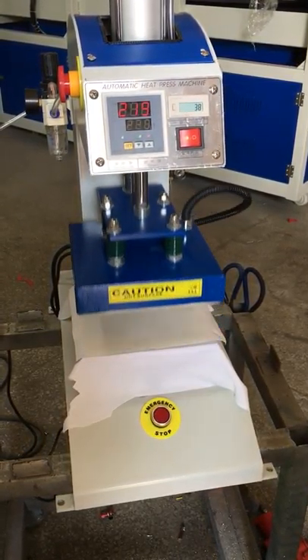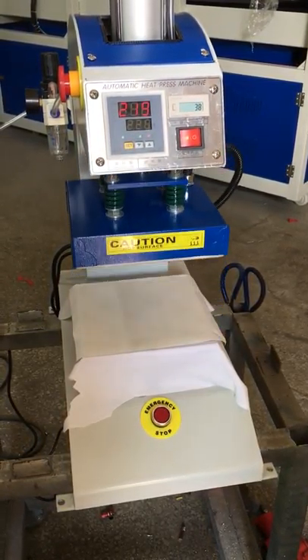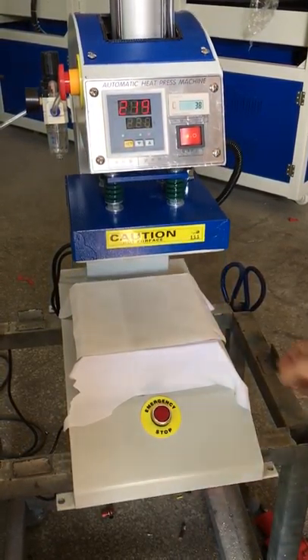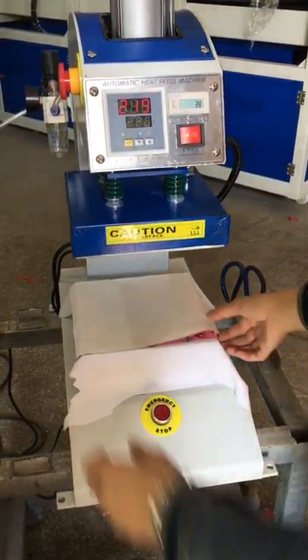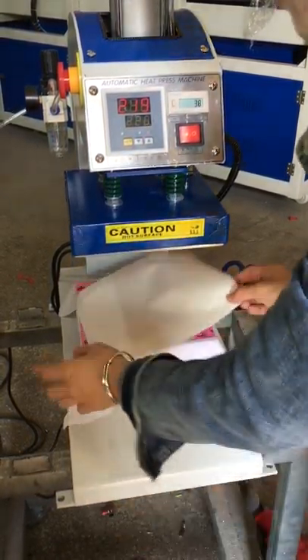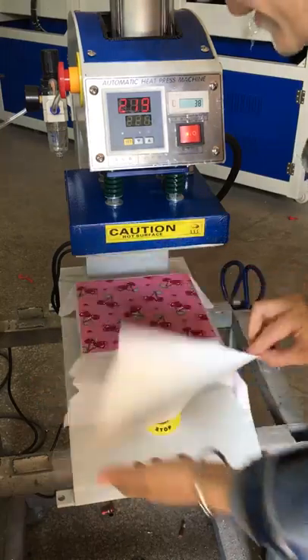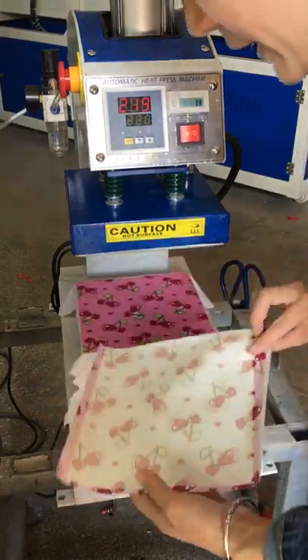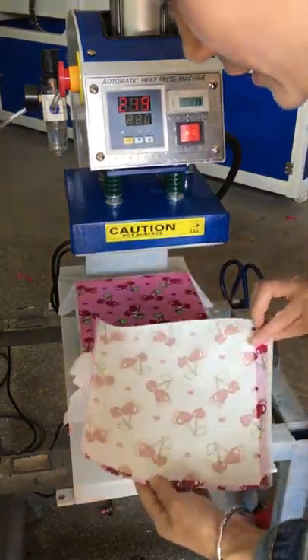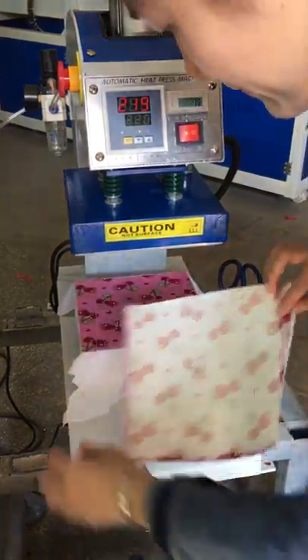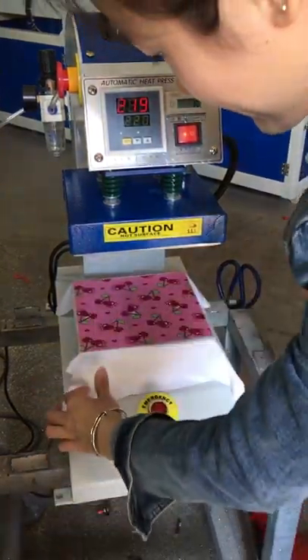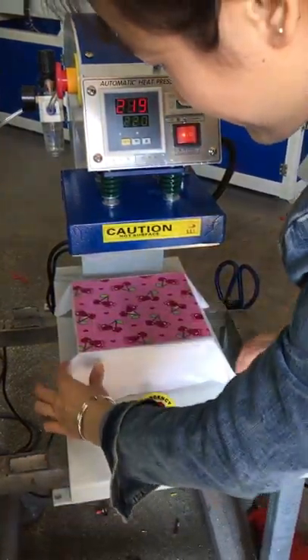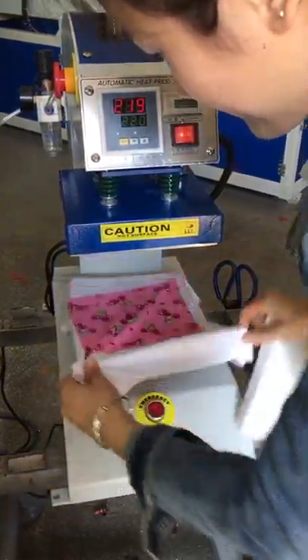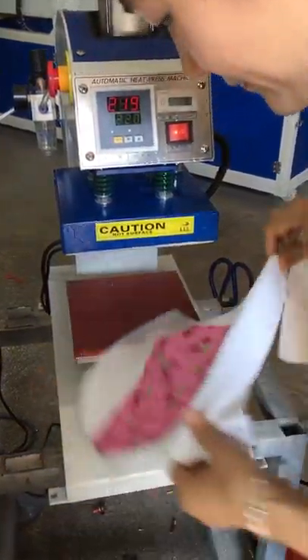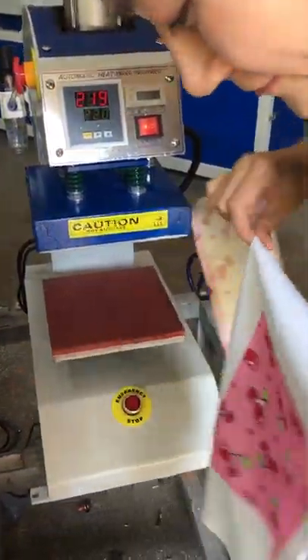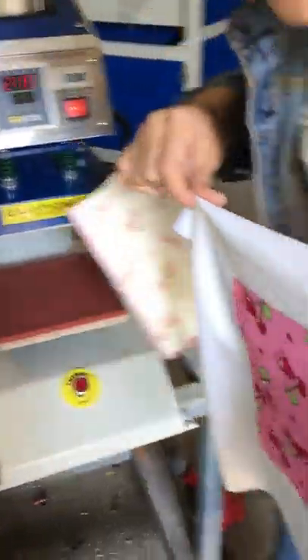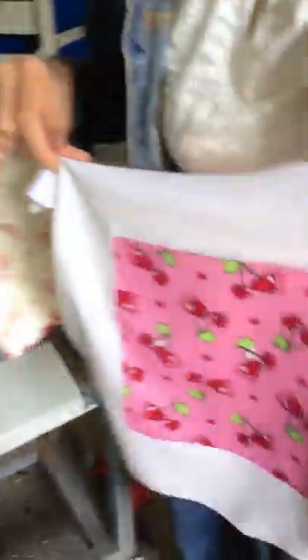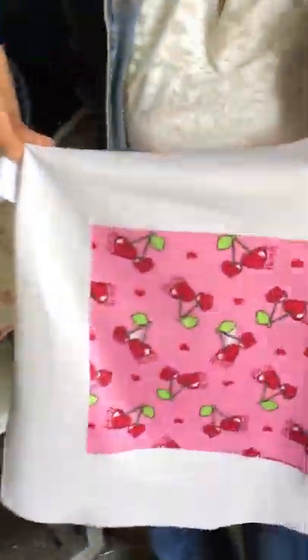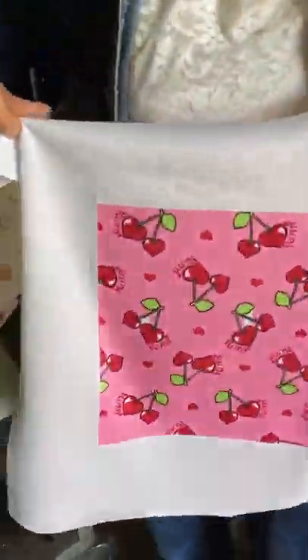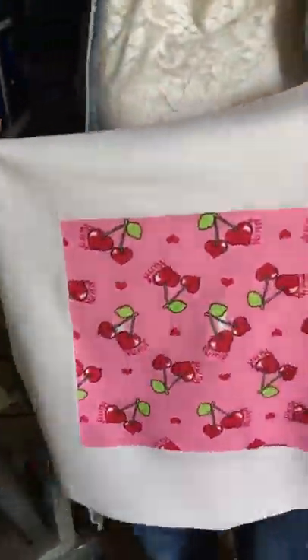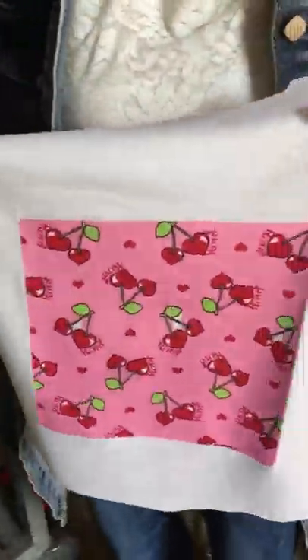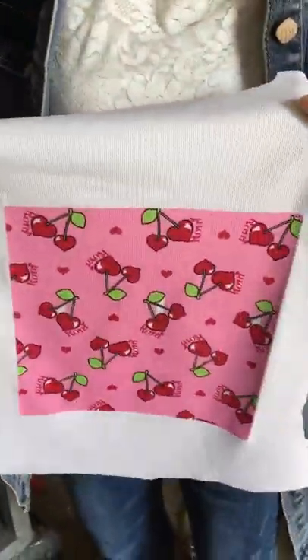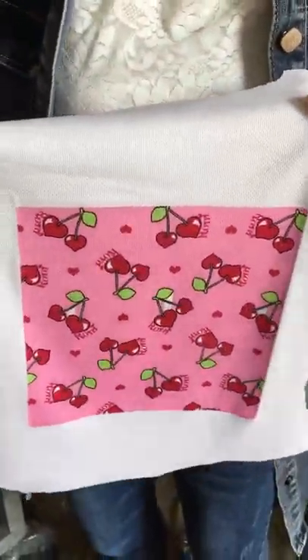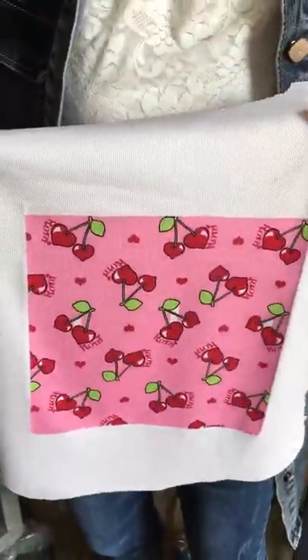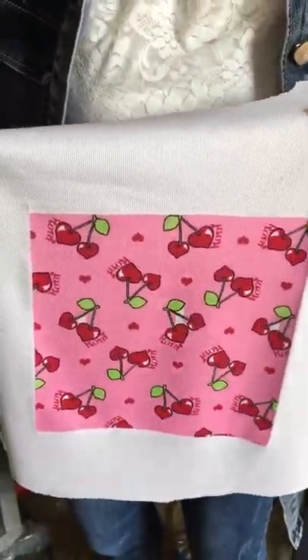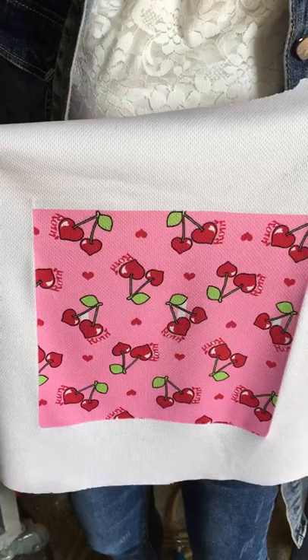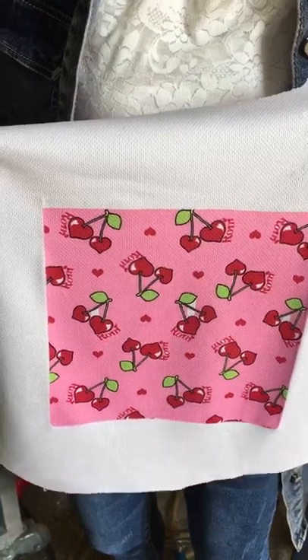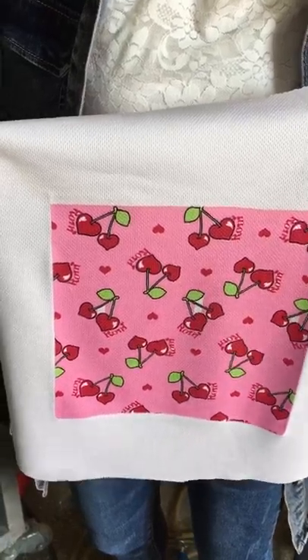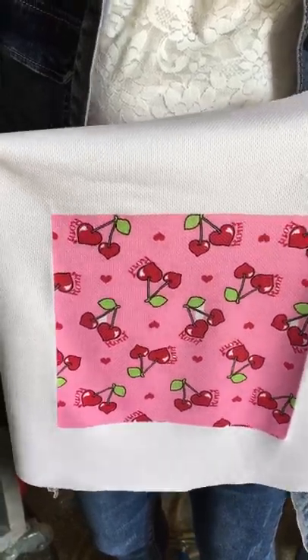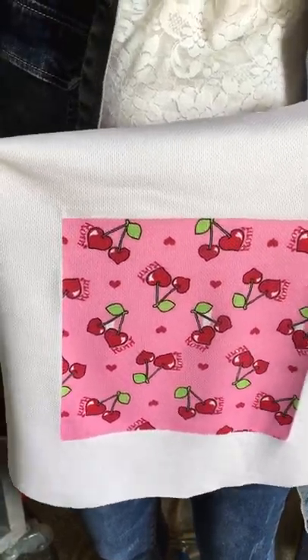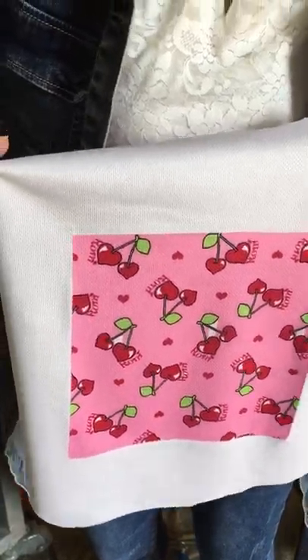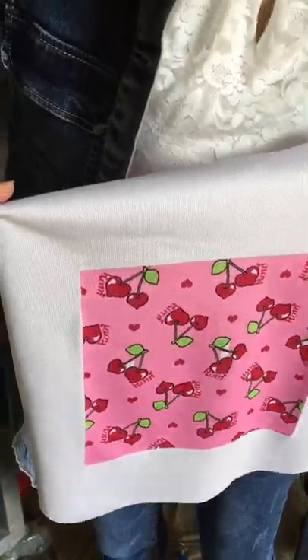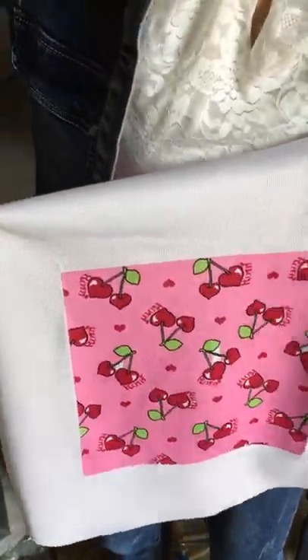All the colors transfer beautifully to the fabric. Thank you so much.